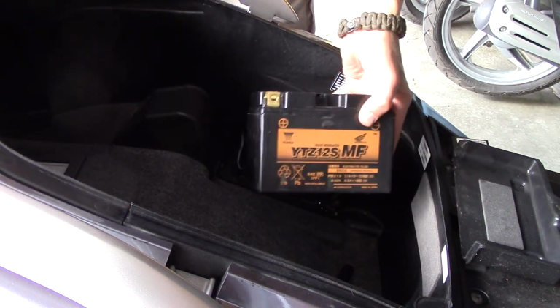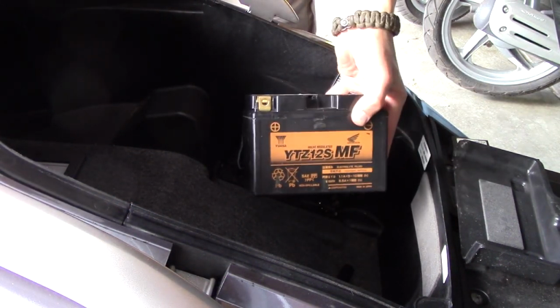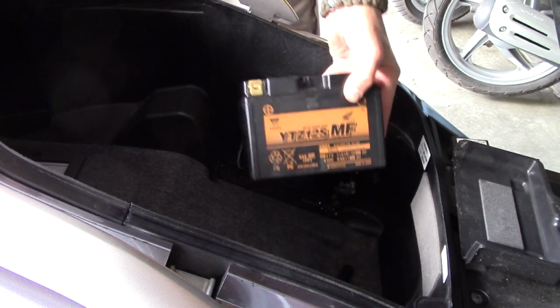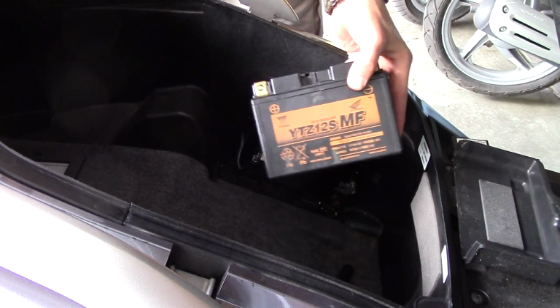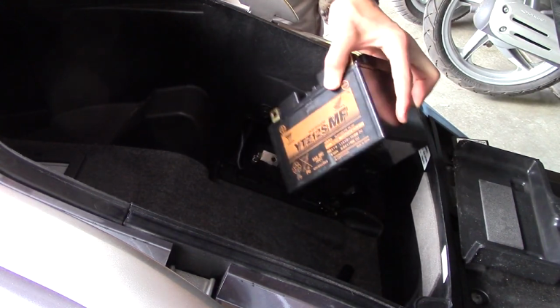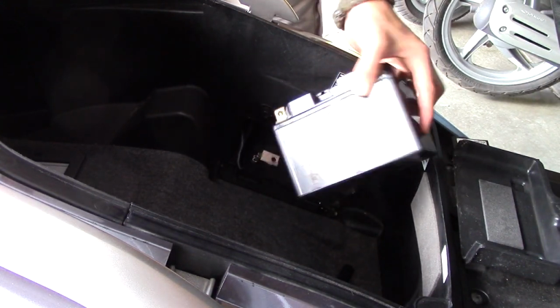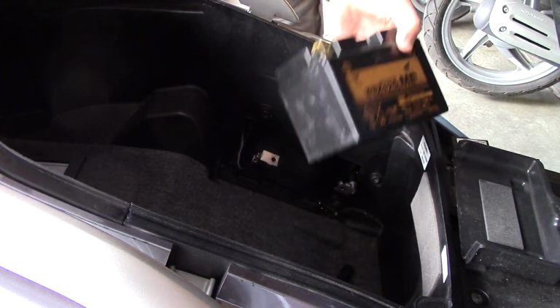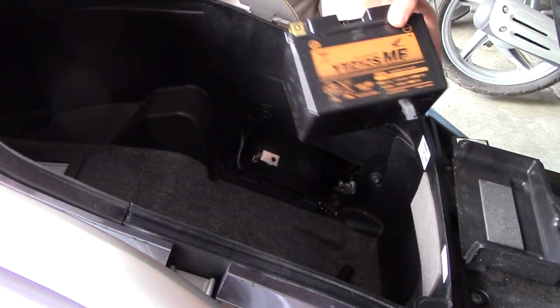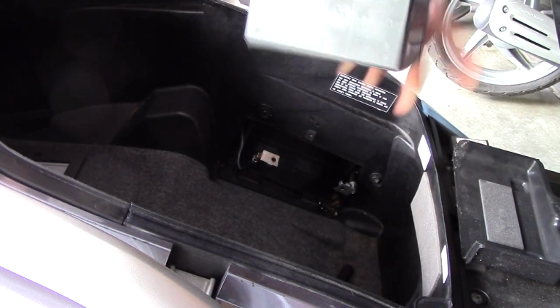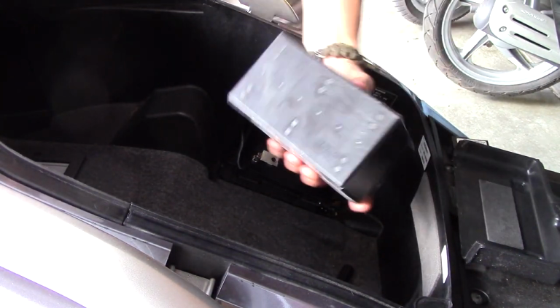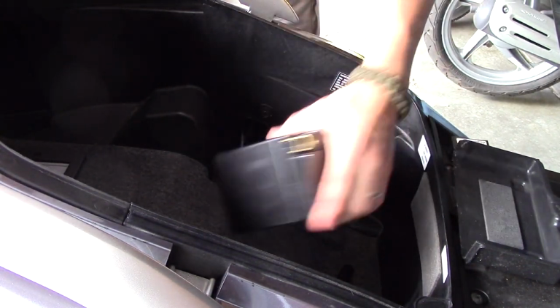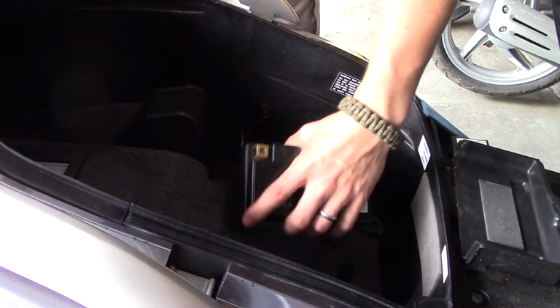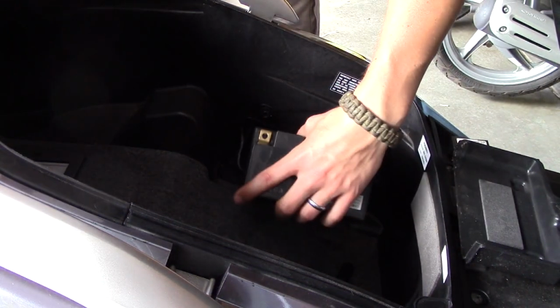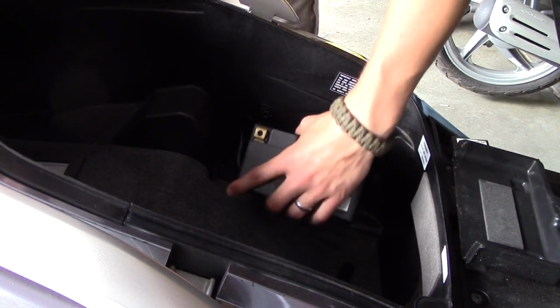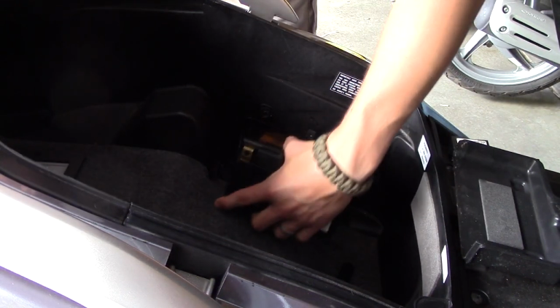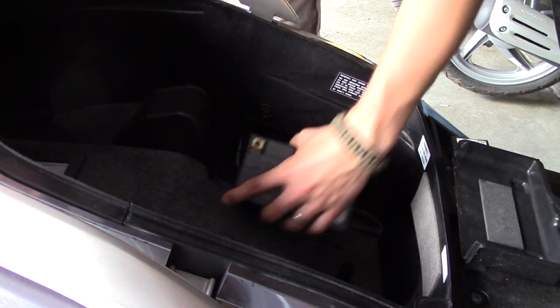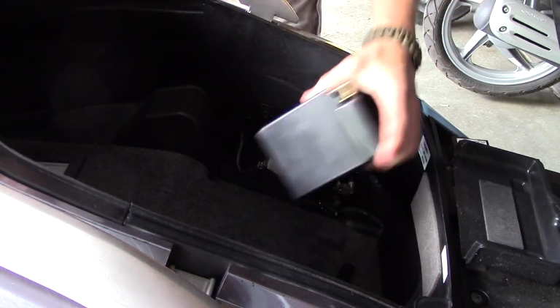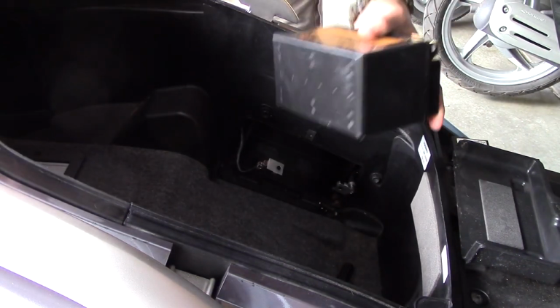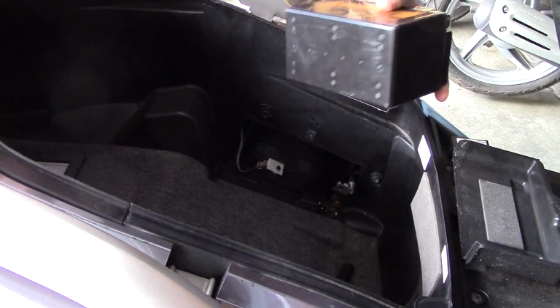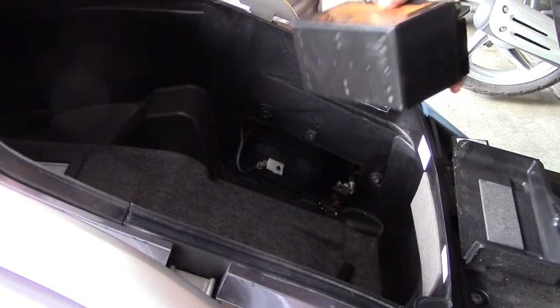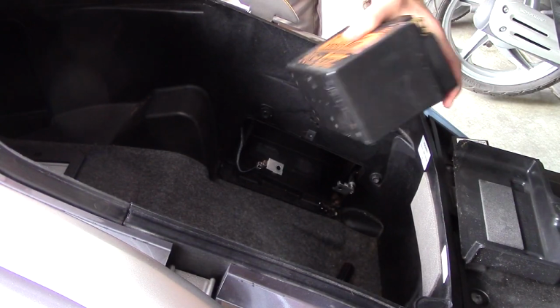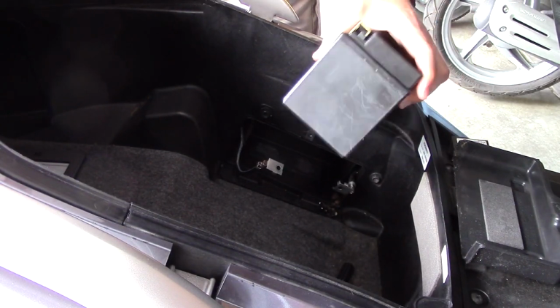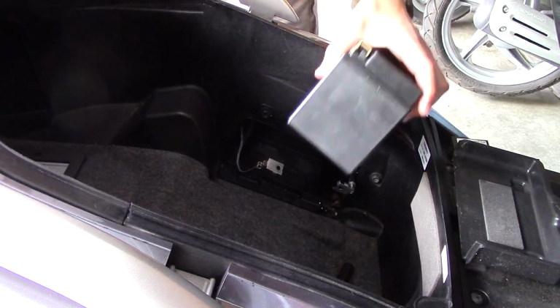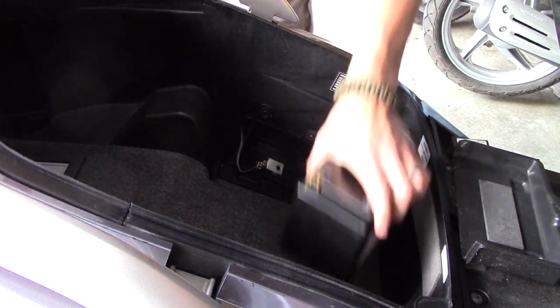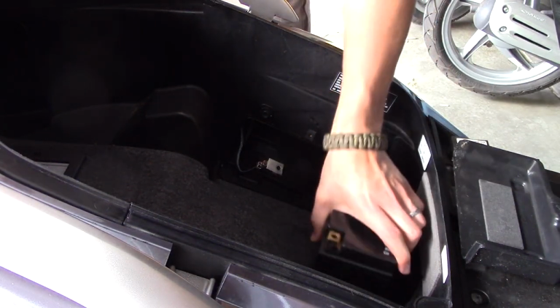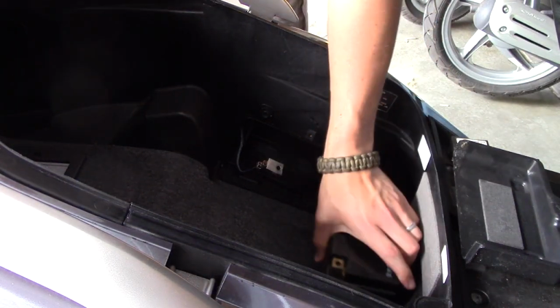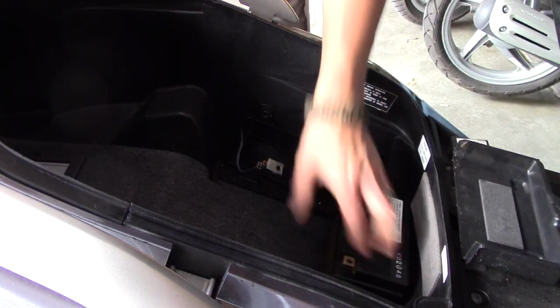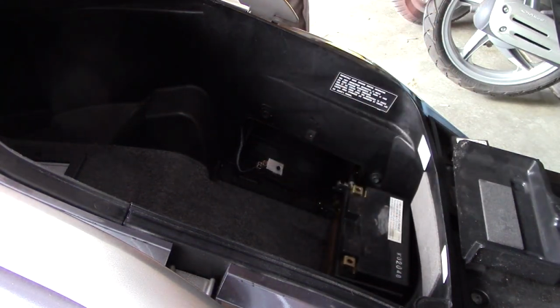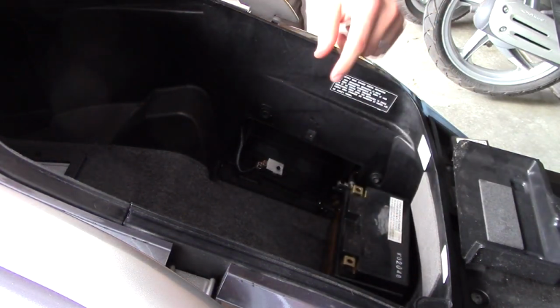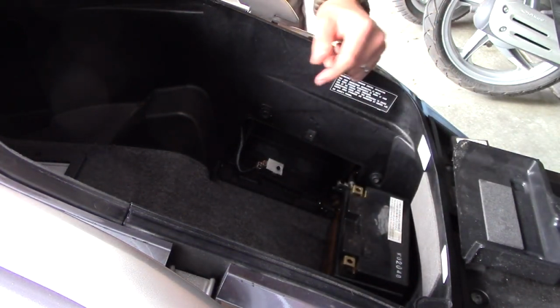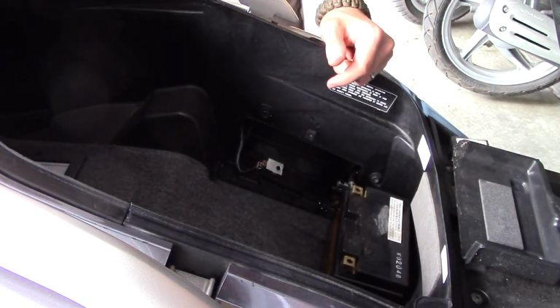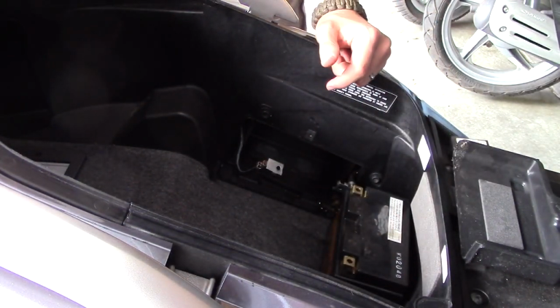There we go — removing the battery. Putting it back in is just the reverse of taking it out: slide it in, screw everything back together, pull the seat up, and you're ready to go.